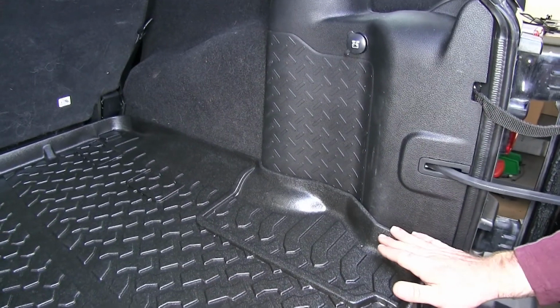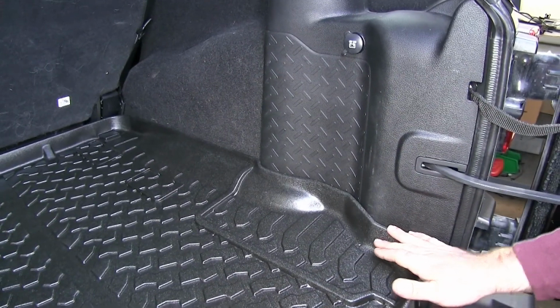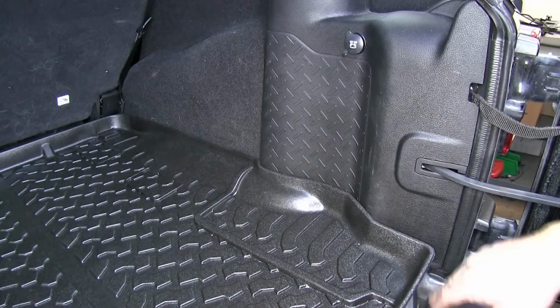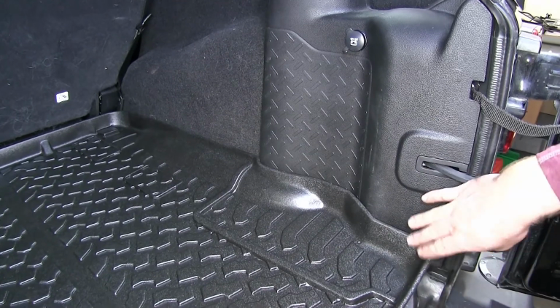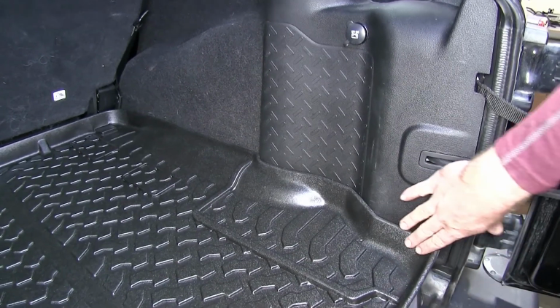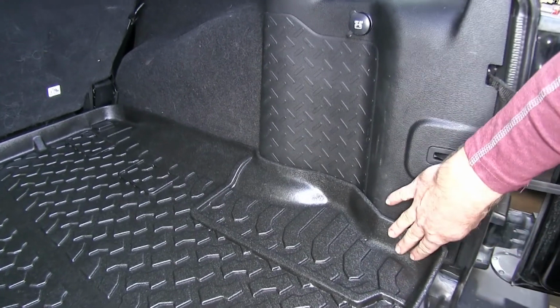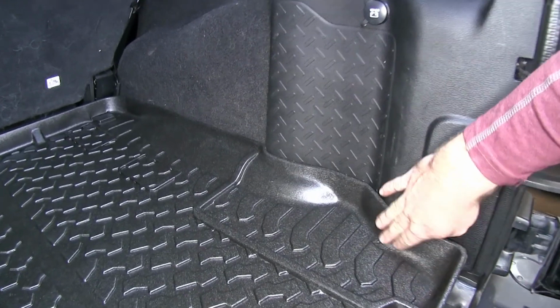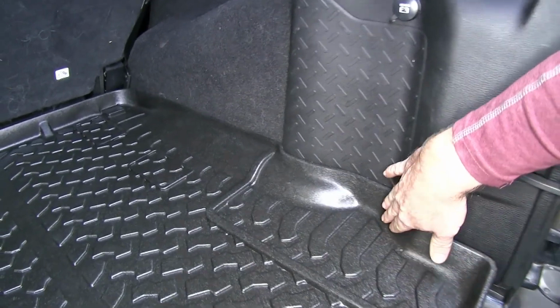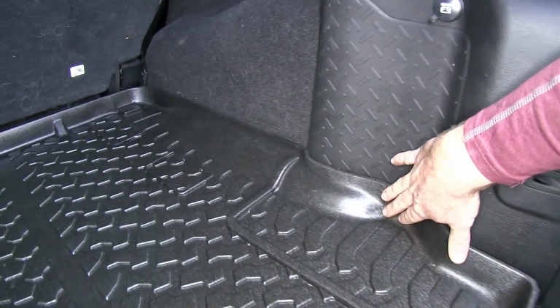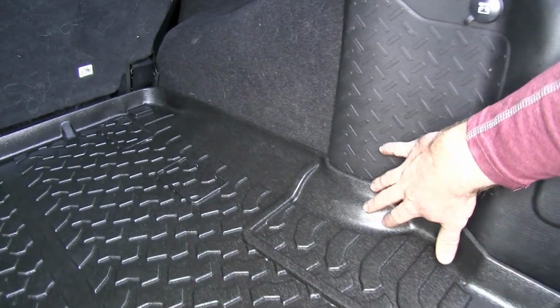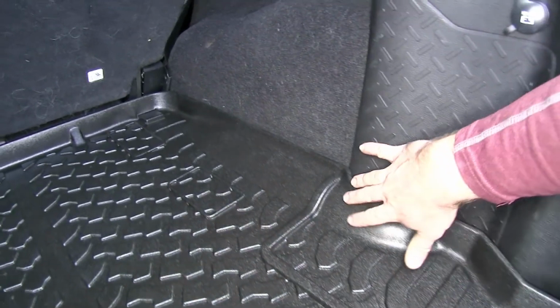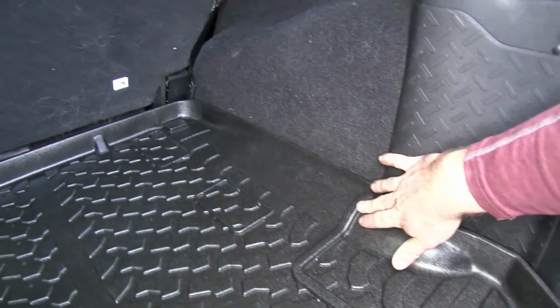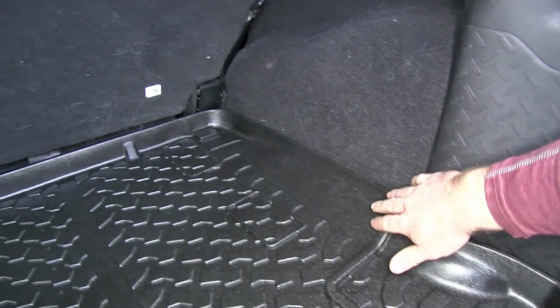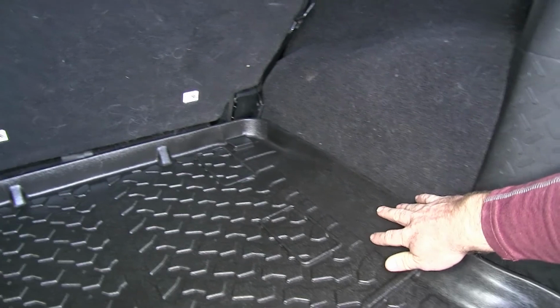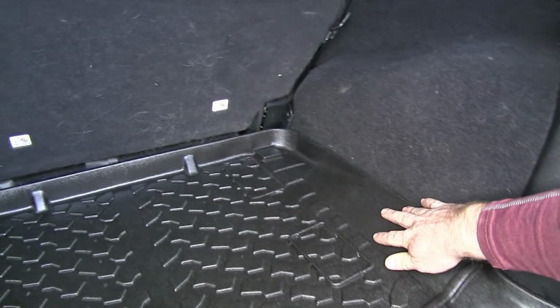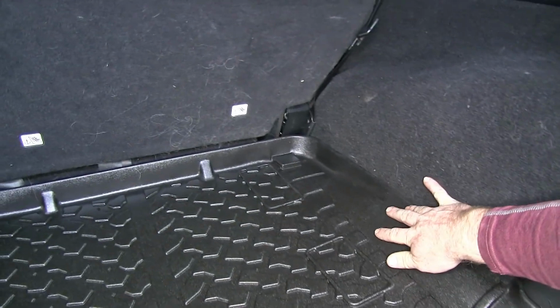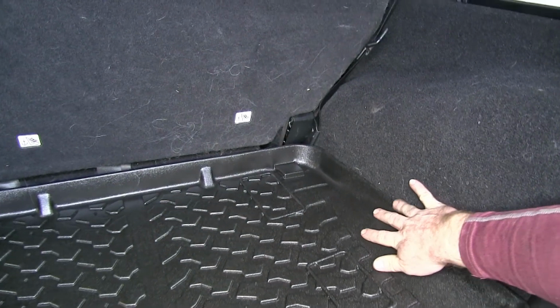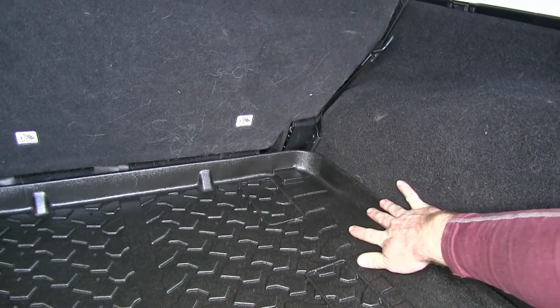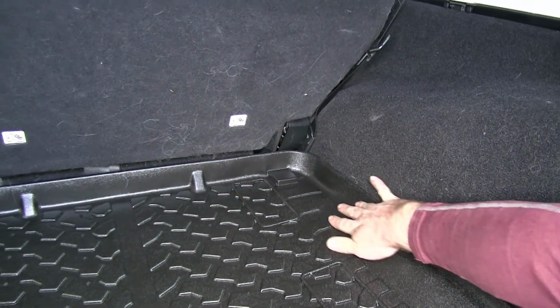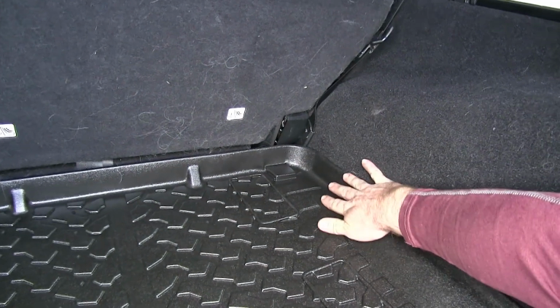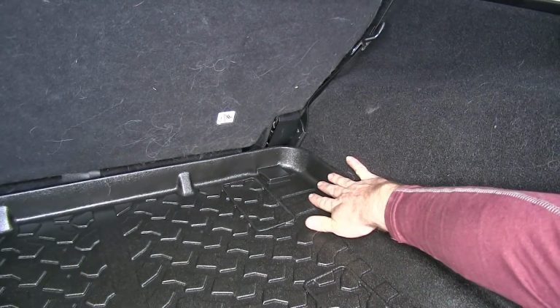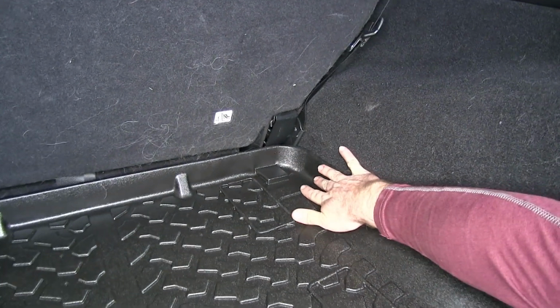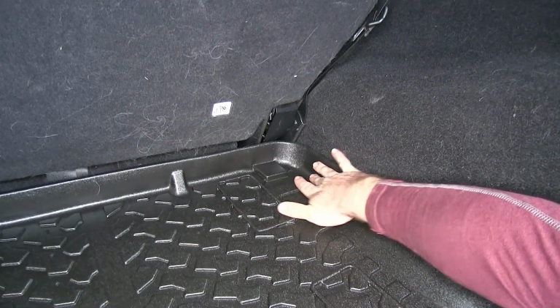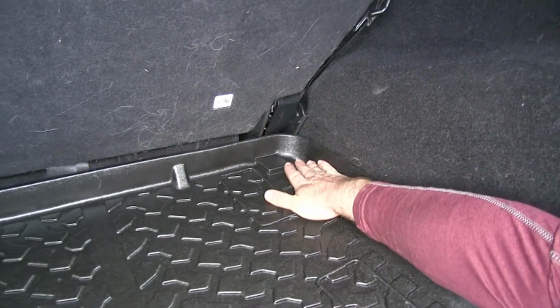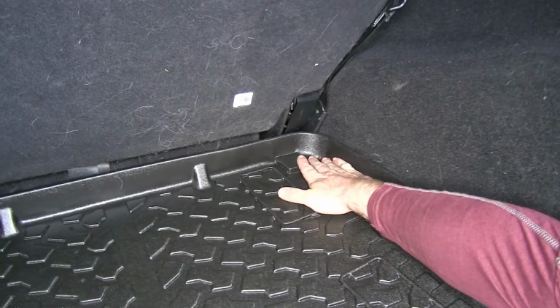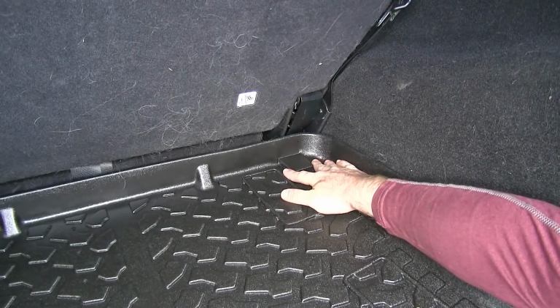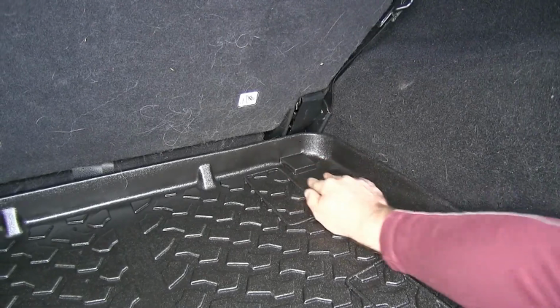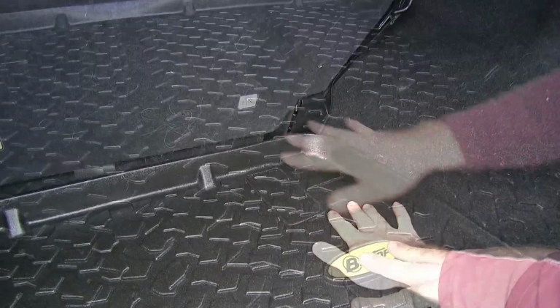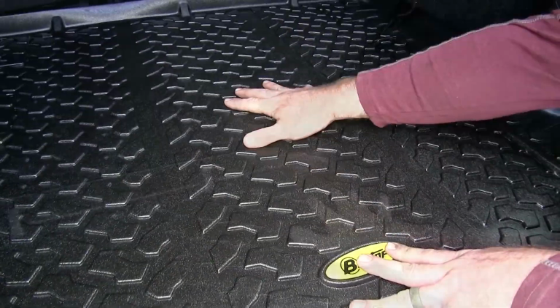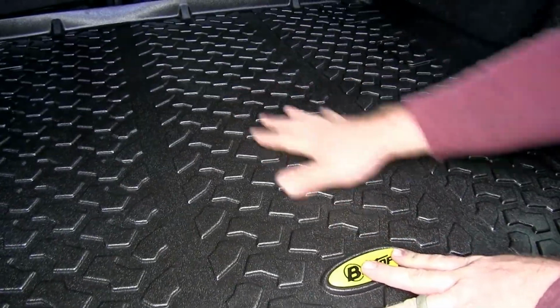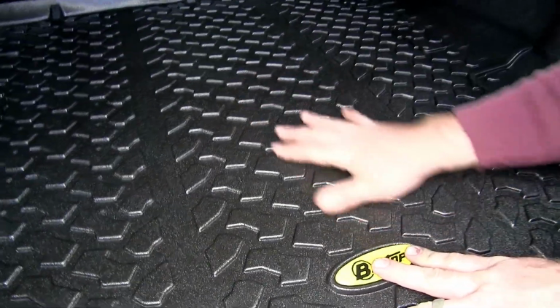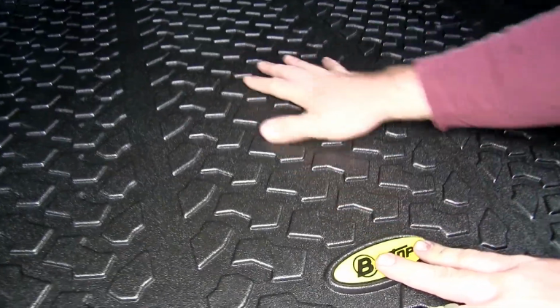Something that sets this liner apart from the factory mat is it's got this nice raised lip that contours nicely all the way around our cargo area. It's even got nice cutouts for where the seat belts need to go.